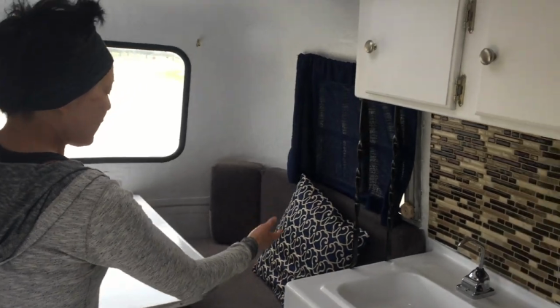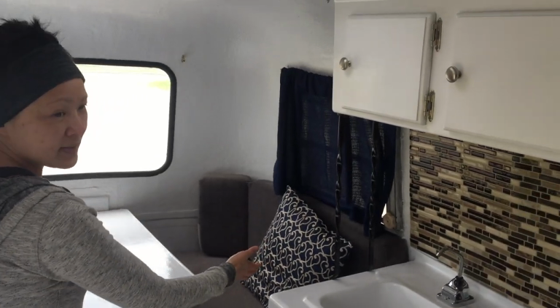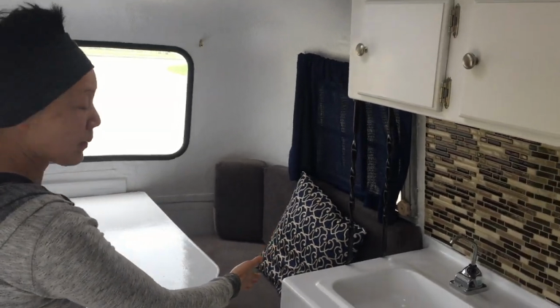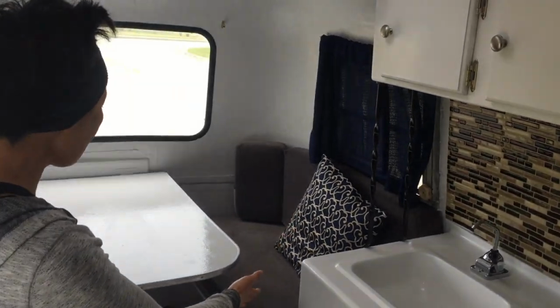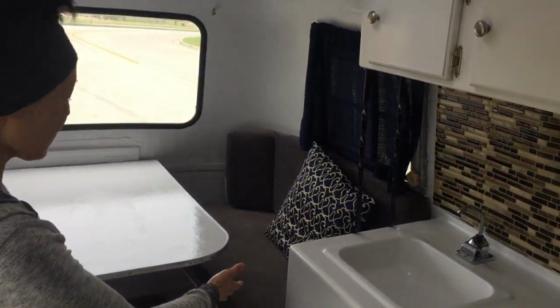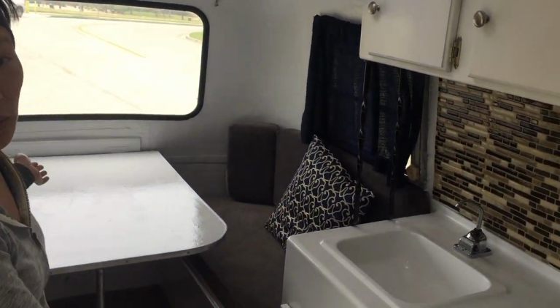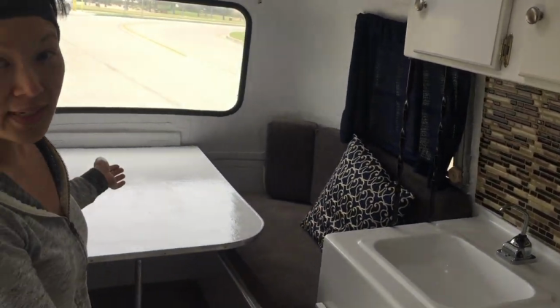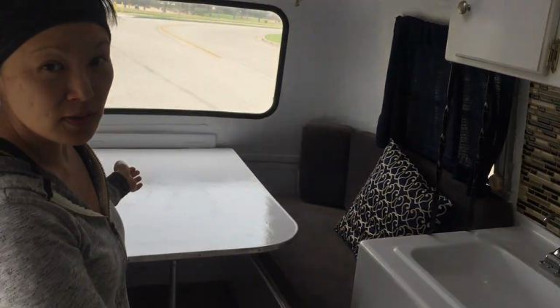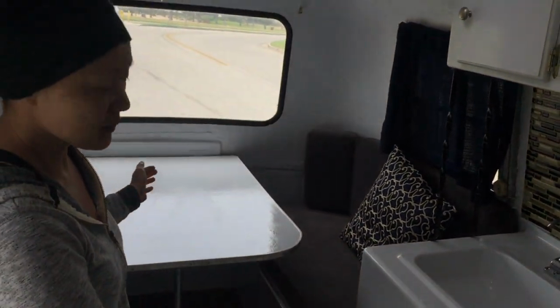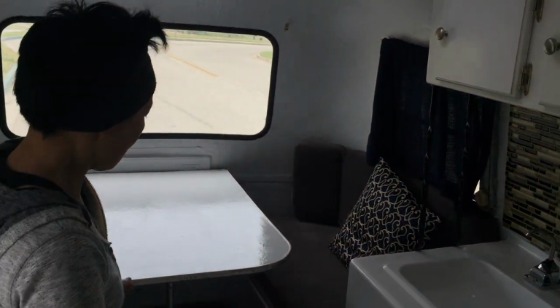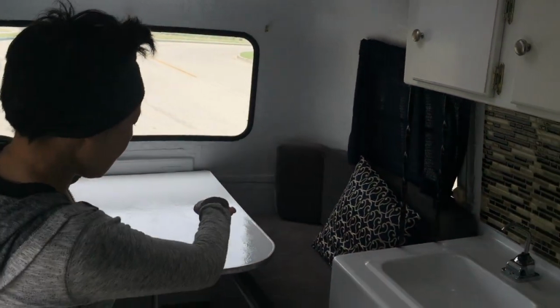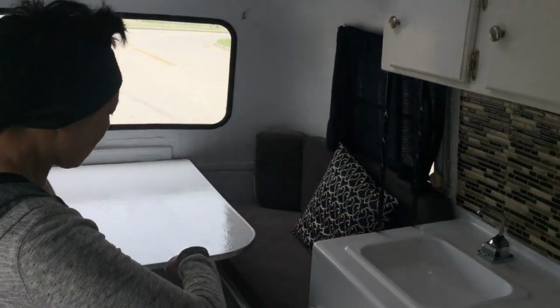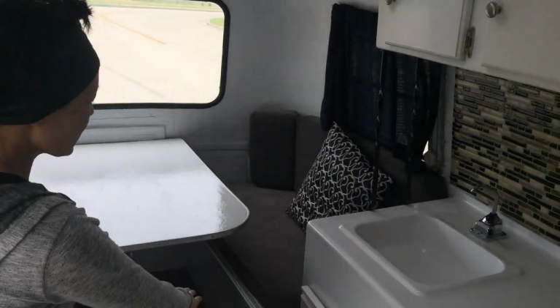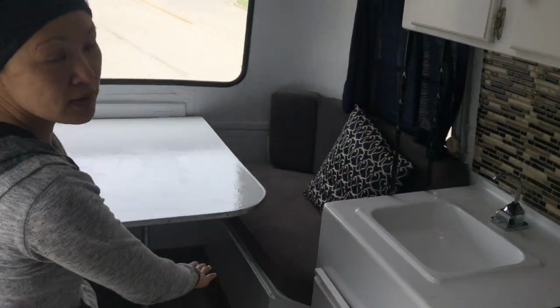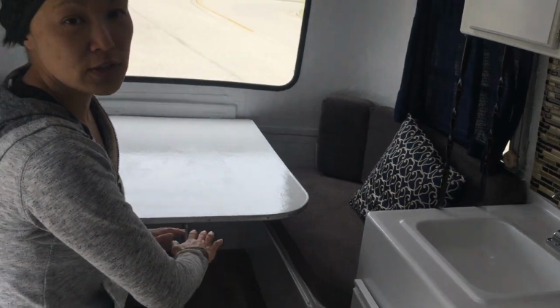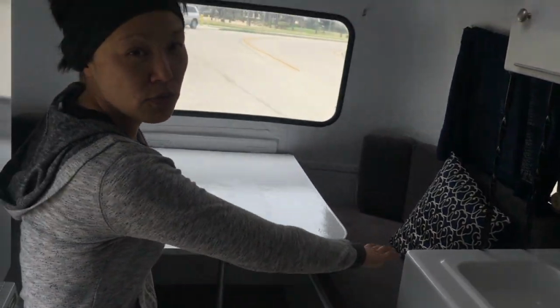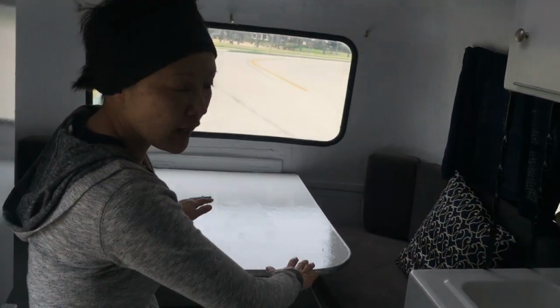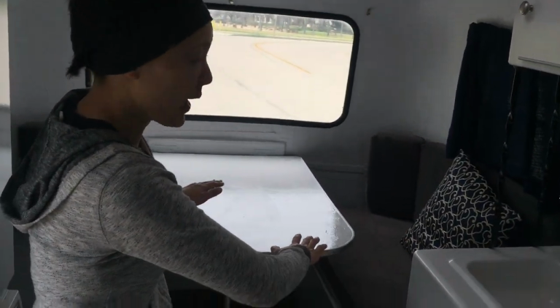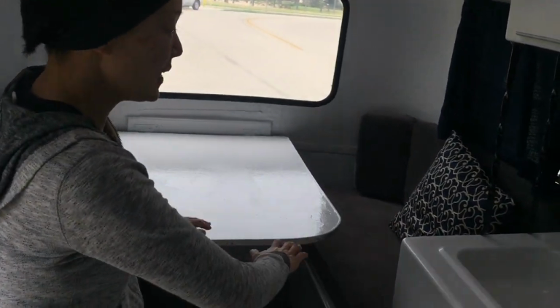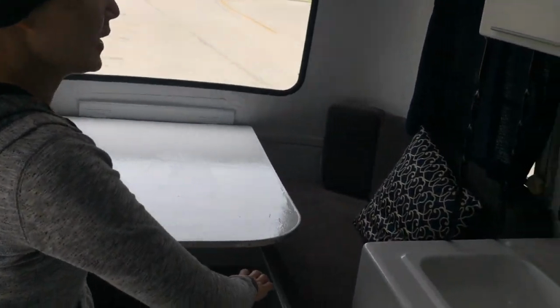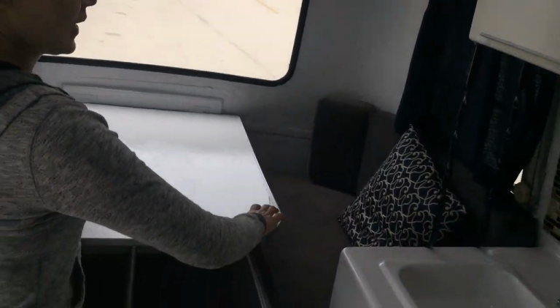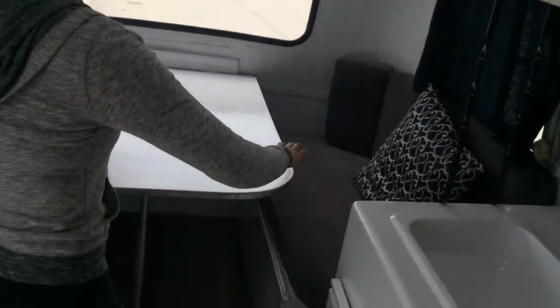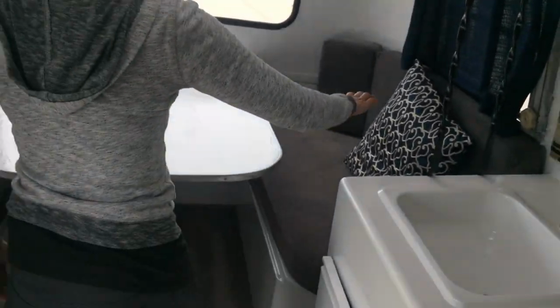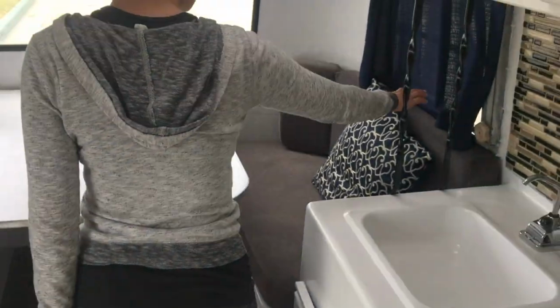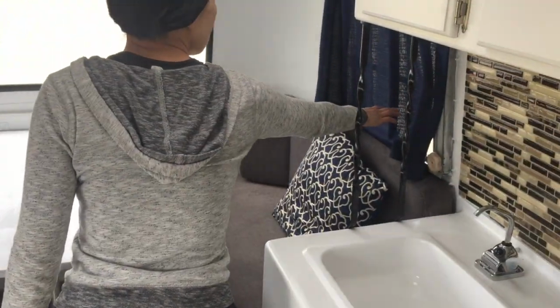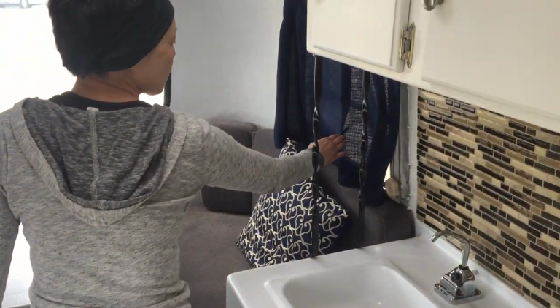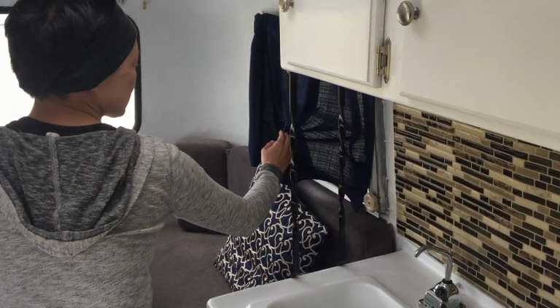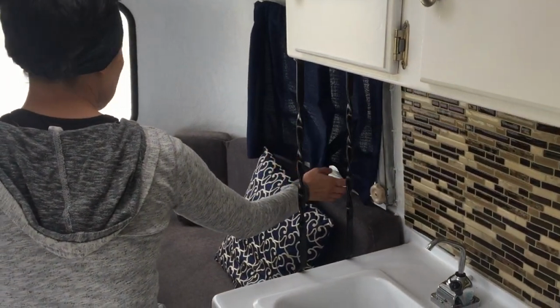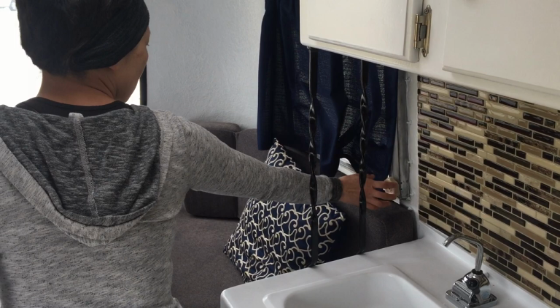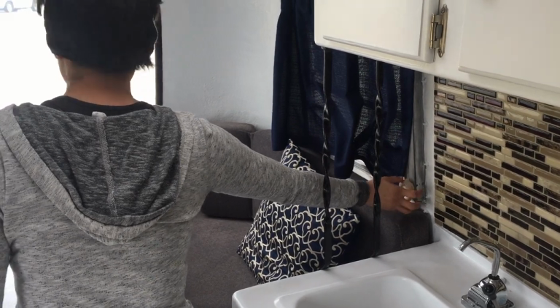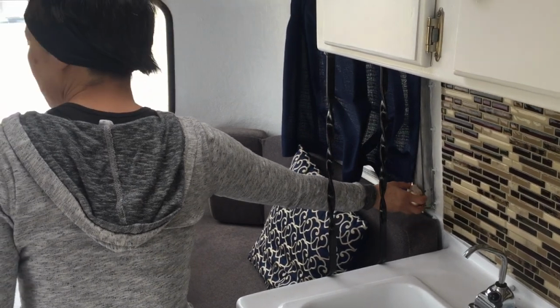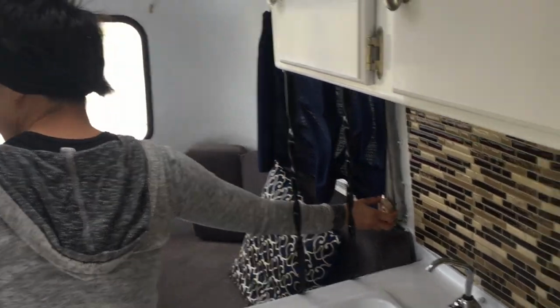This is the table area. We've got a white table that lowers down and converts into a full-size bed. Blue curtains with crank windows that turn.